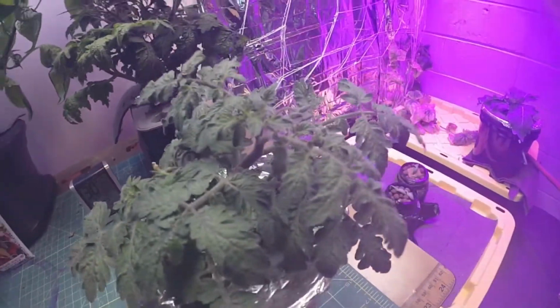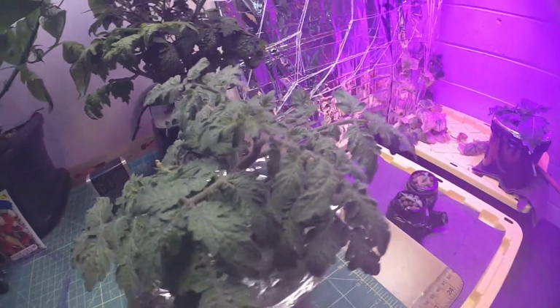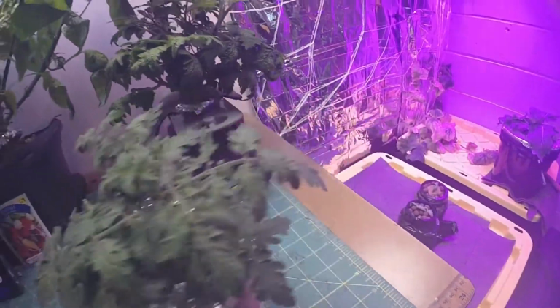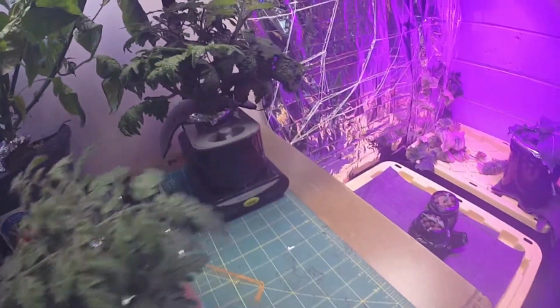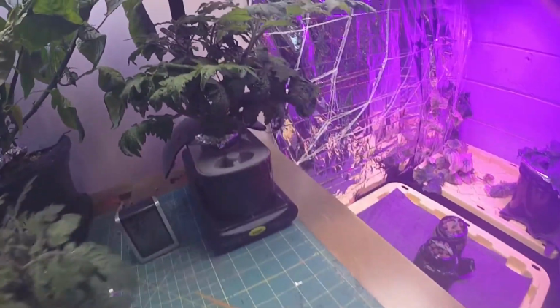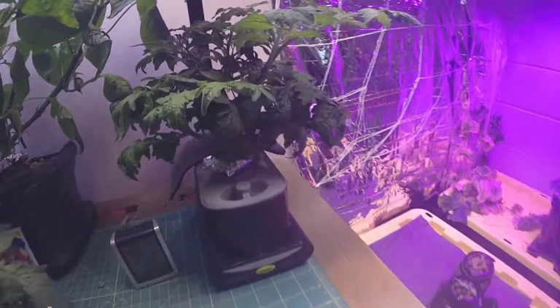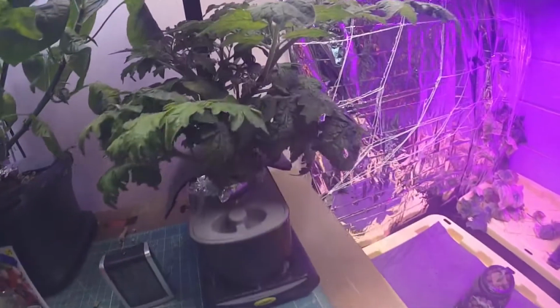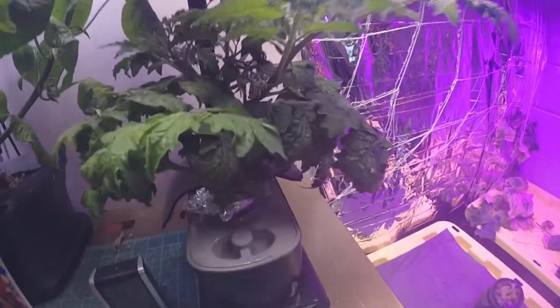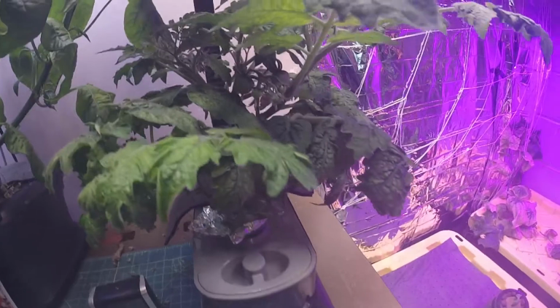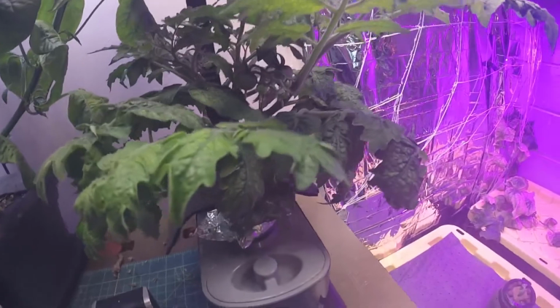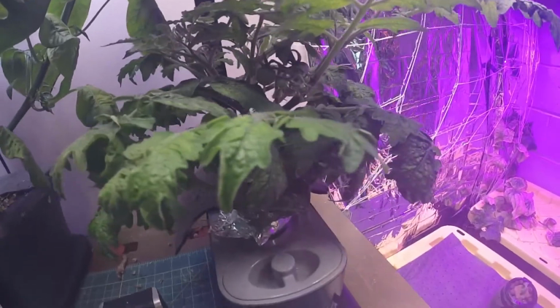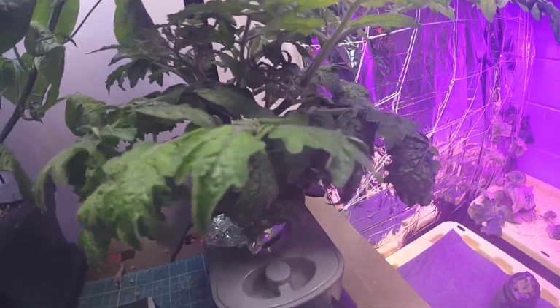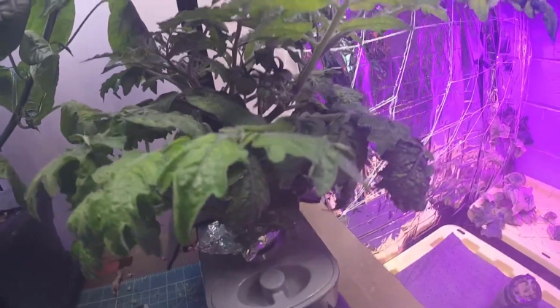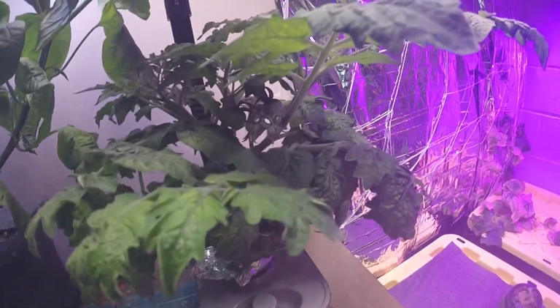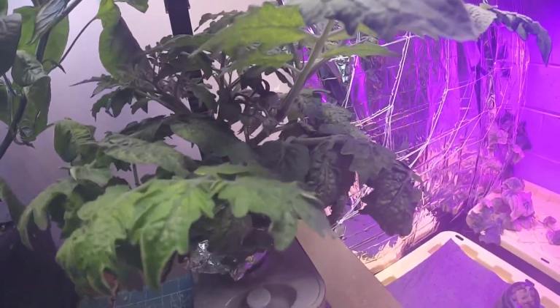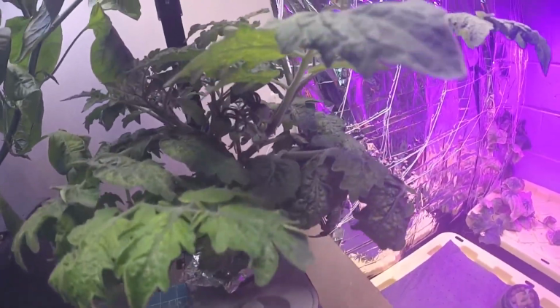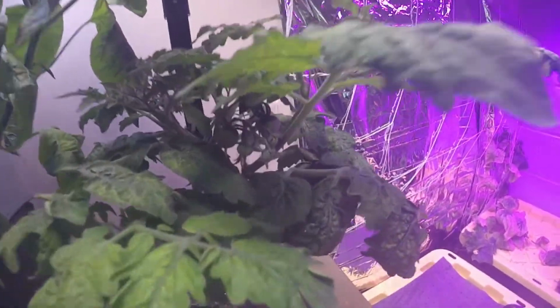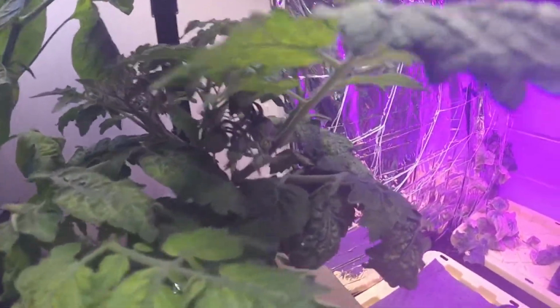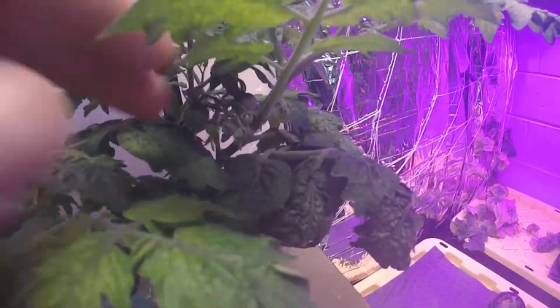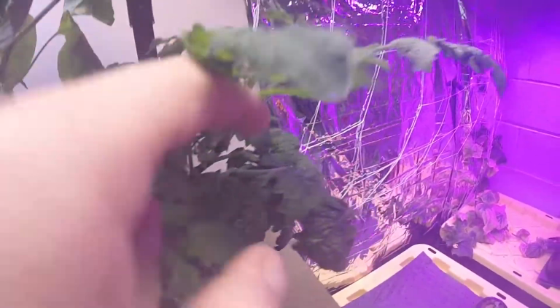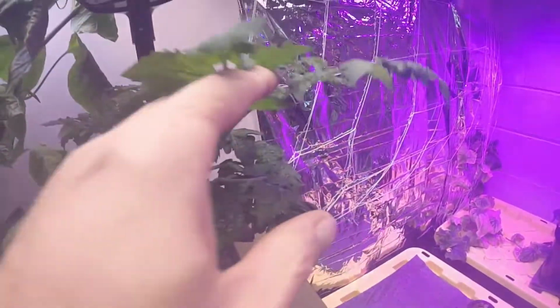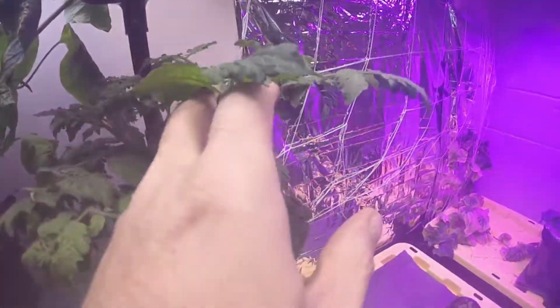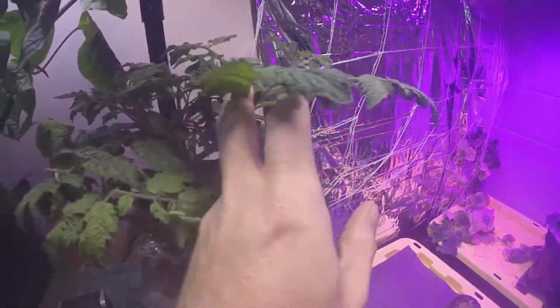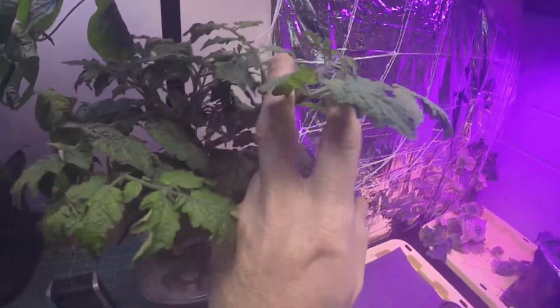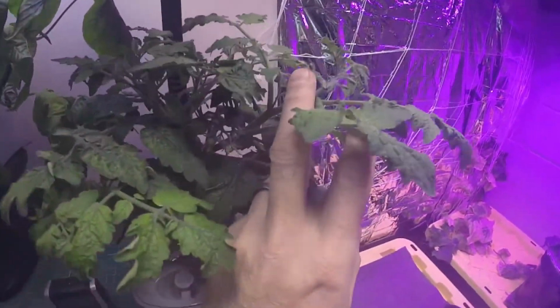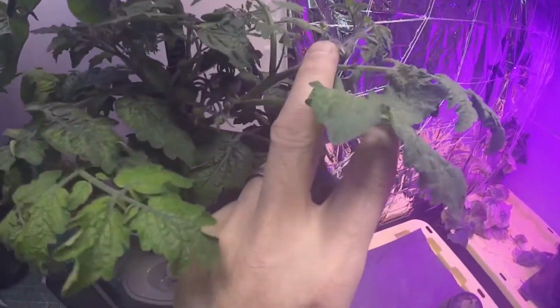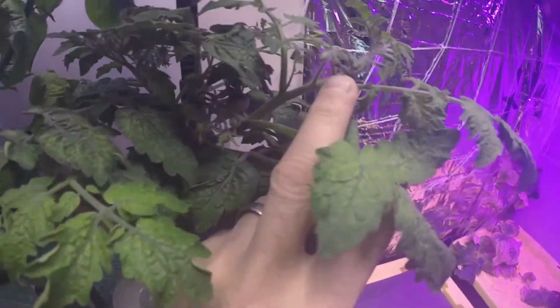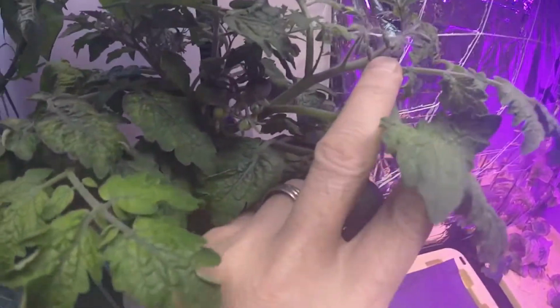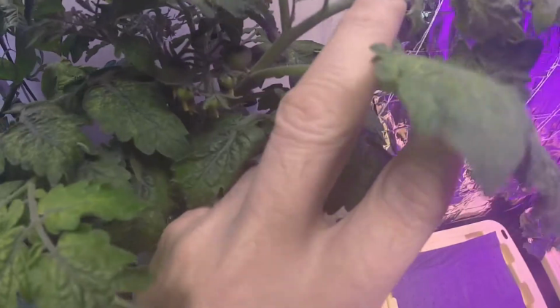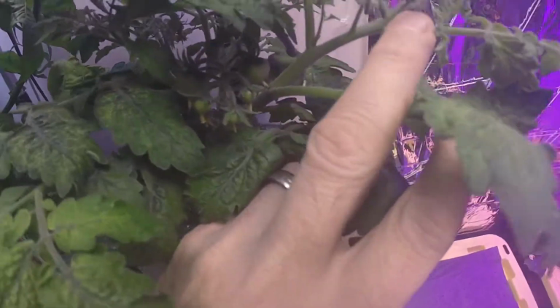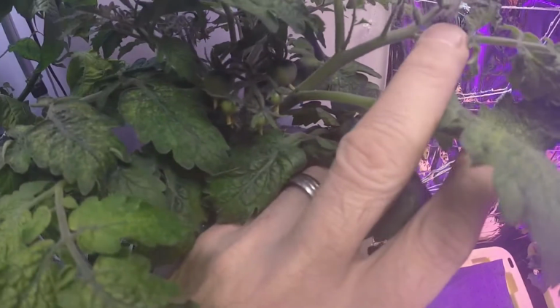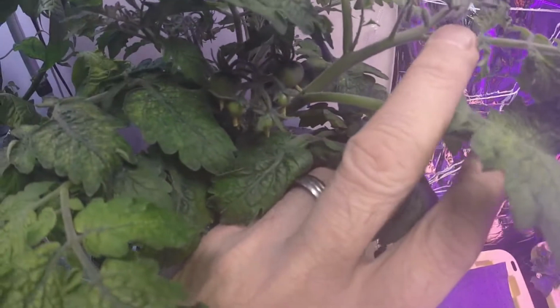And the hydro one — hoping you can see — we have some fruit set in there as well.